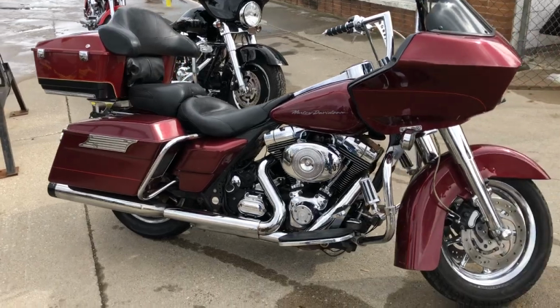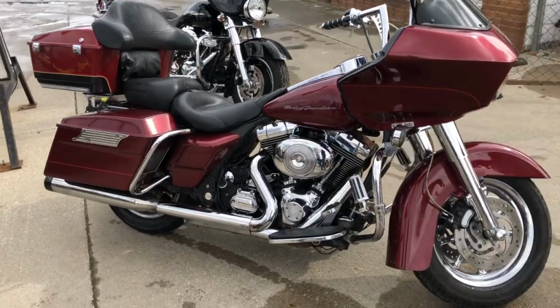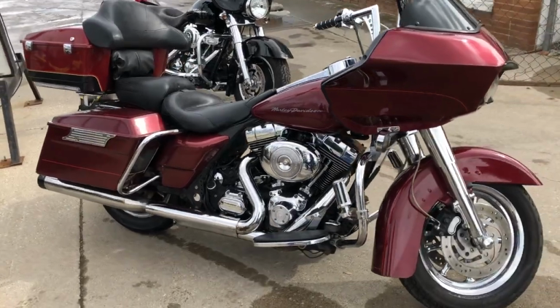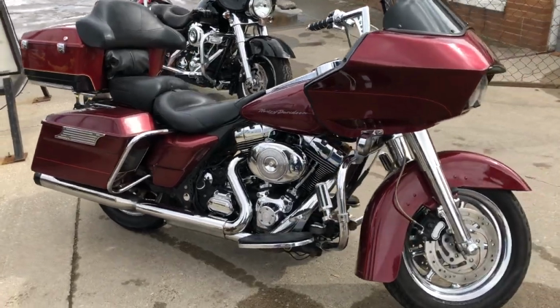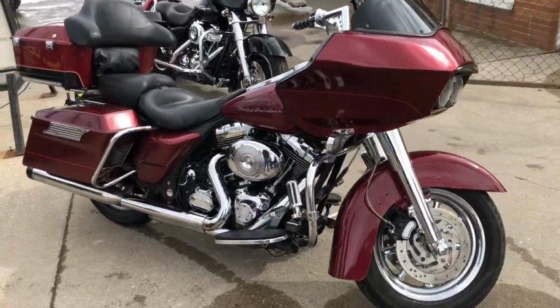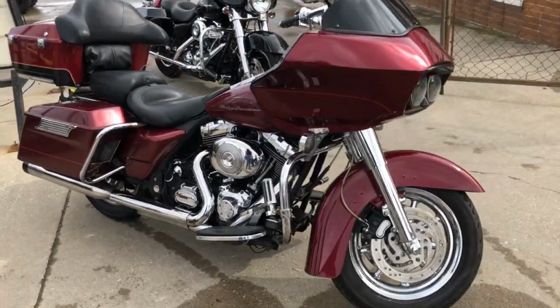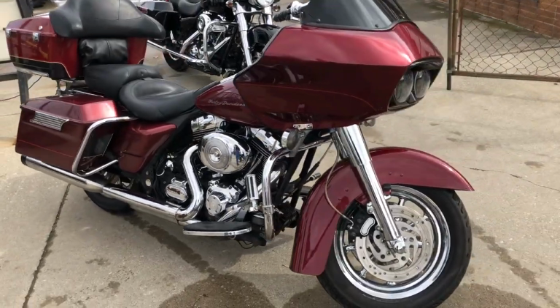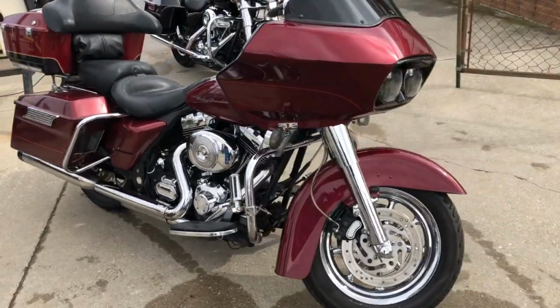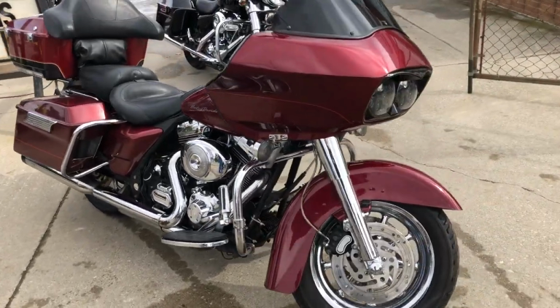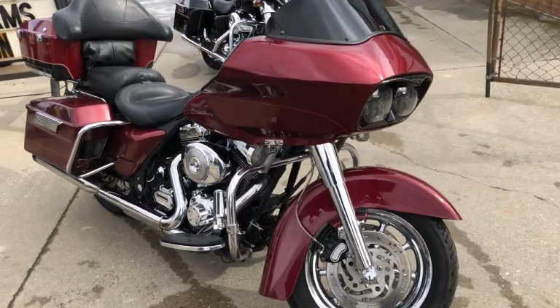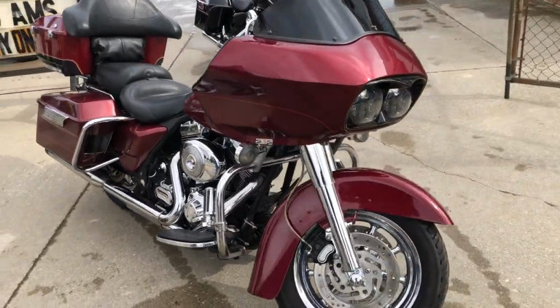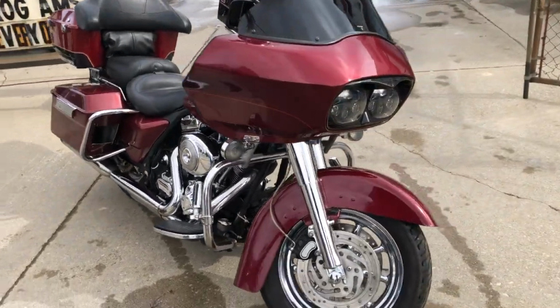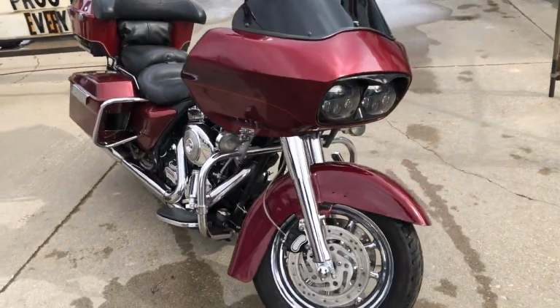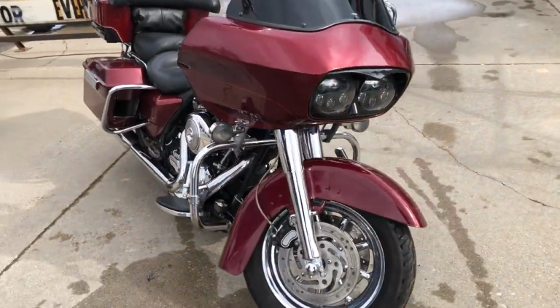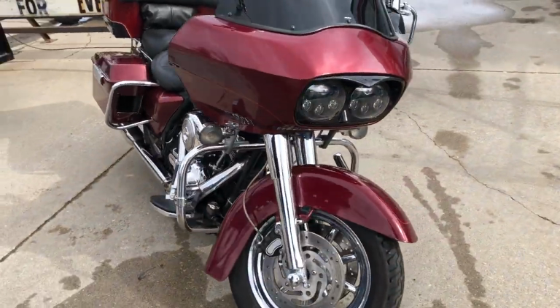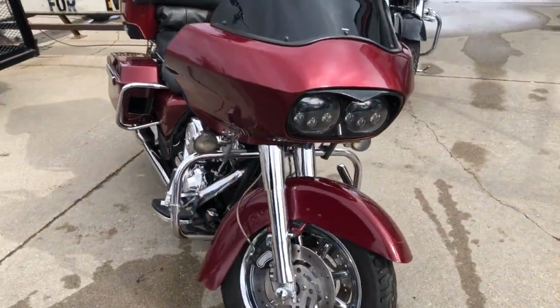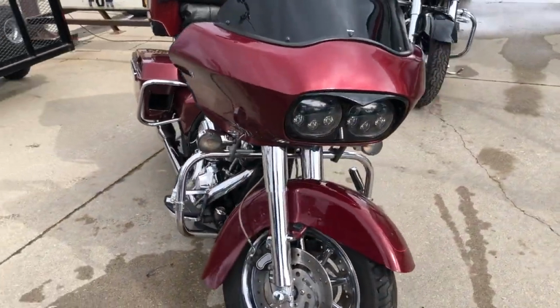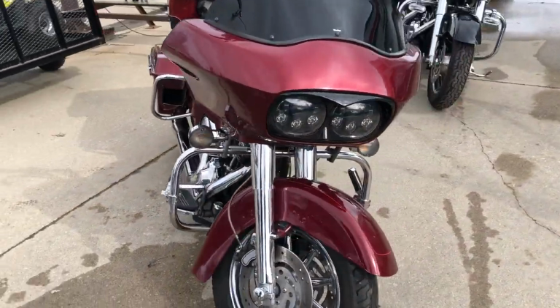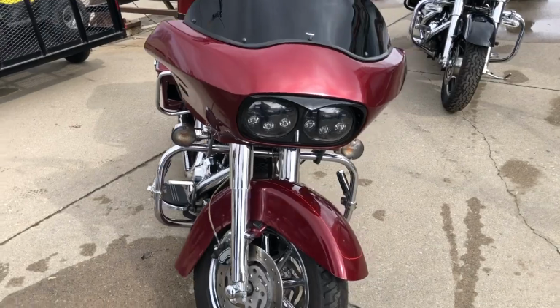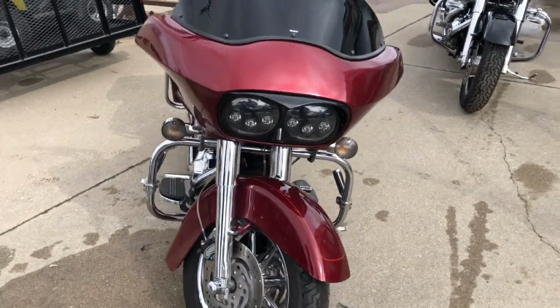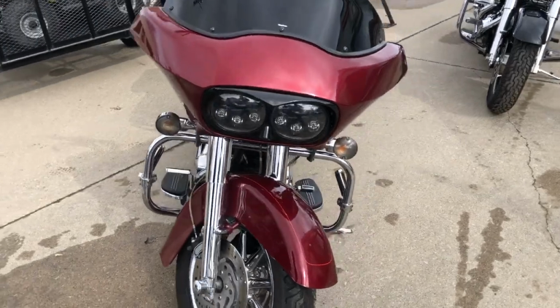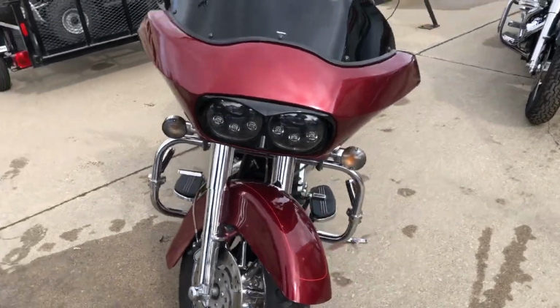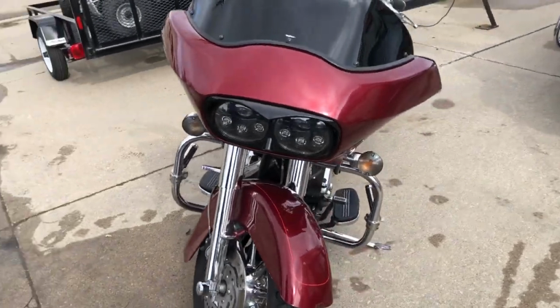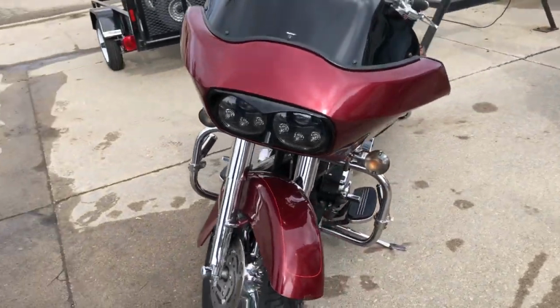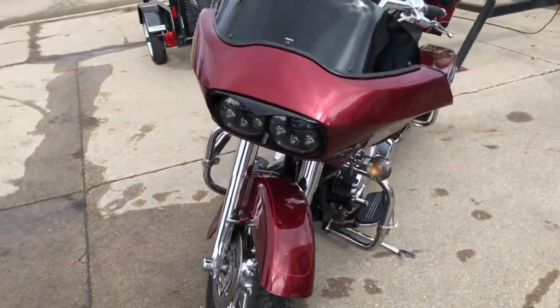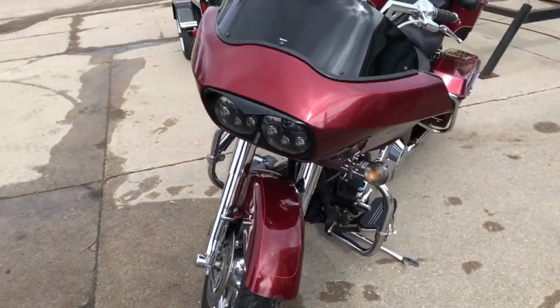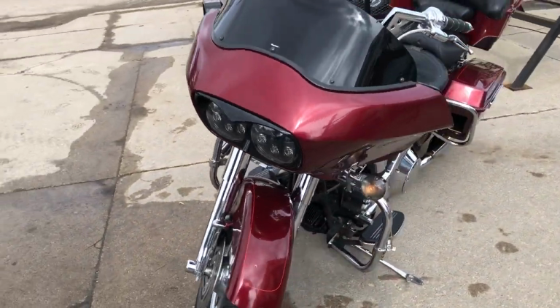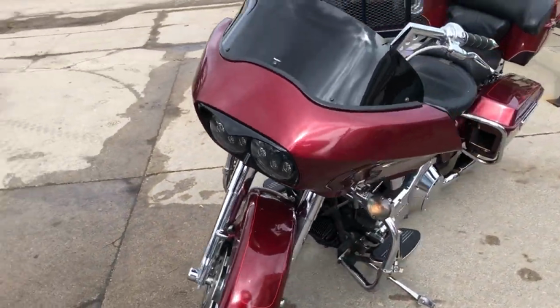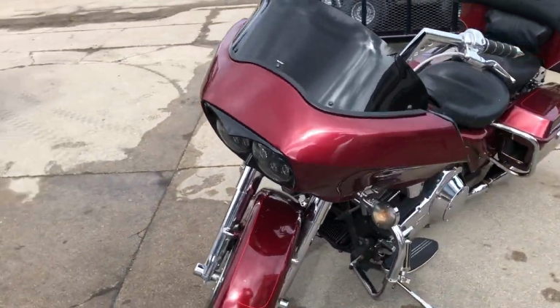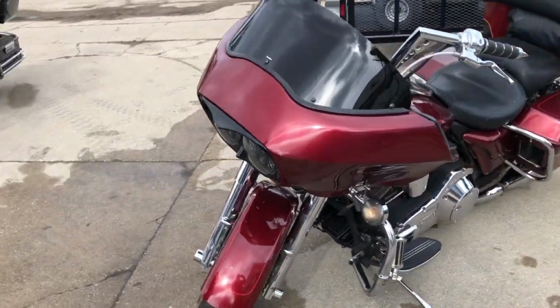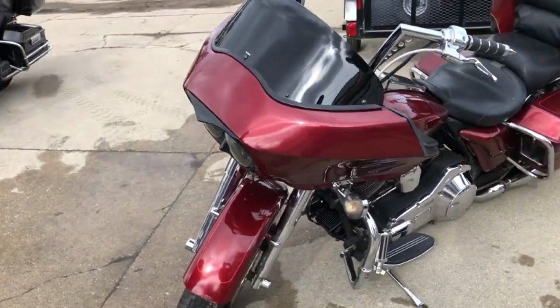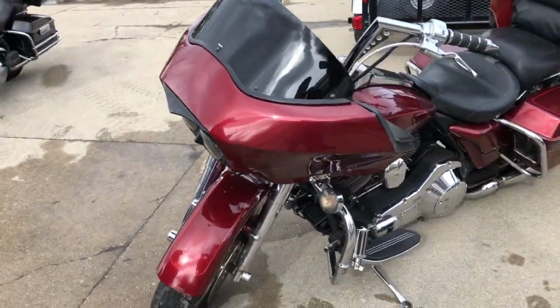Hey guys, ApprovalPowerSports.com here. Anybody looking for a nice clean old Road Glide, this is the one — a 2000 Road Glide Fuel Injector with over $2,000 in extras.